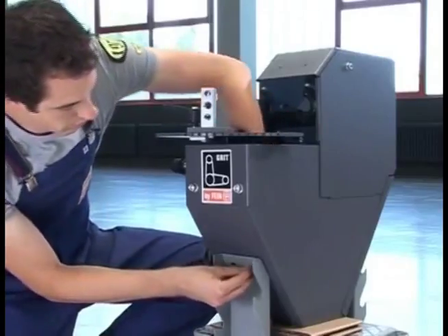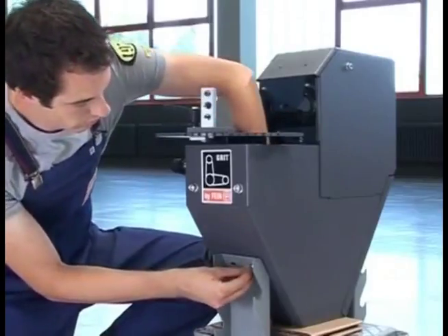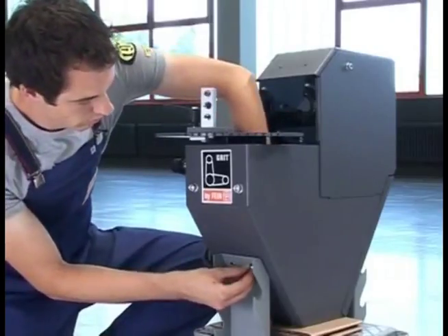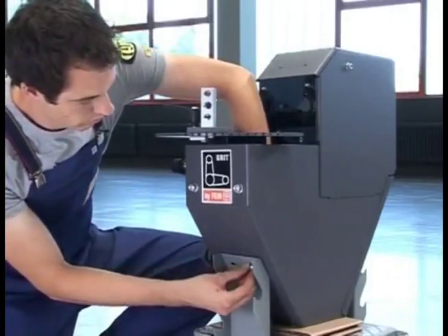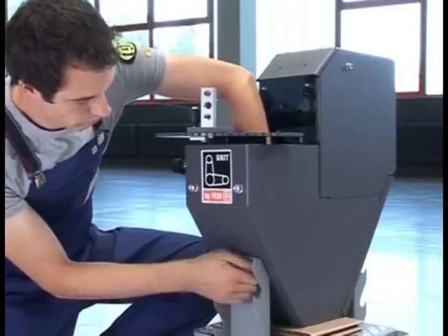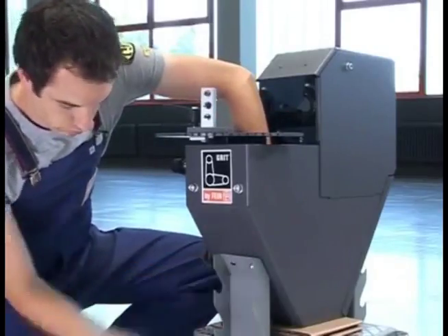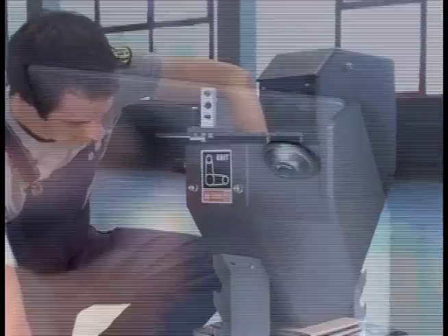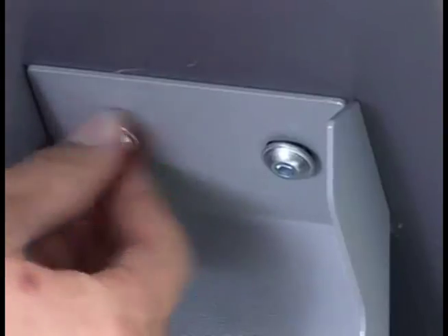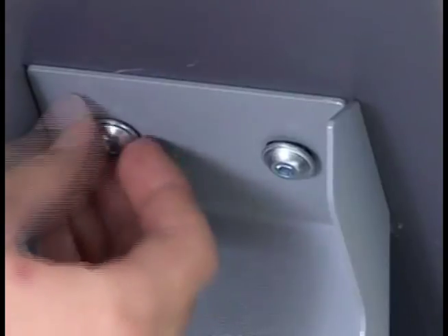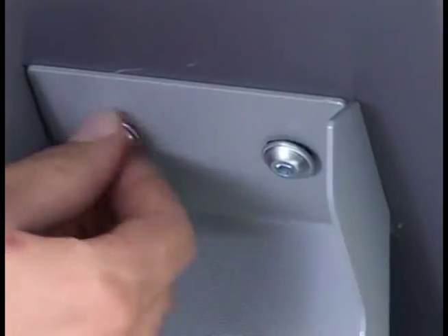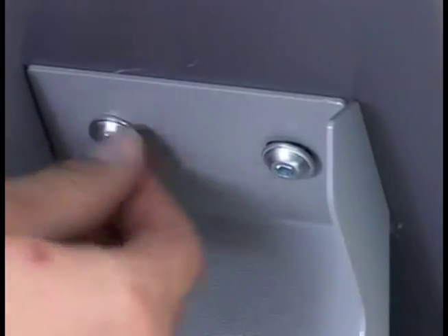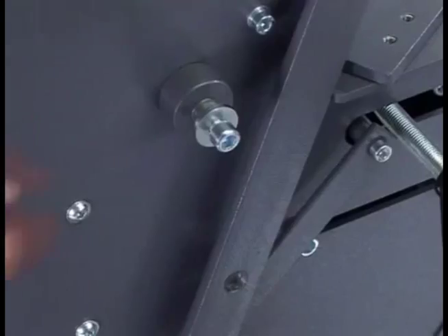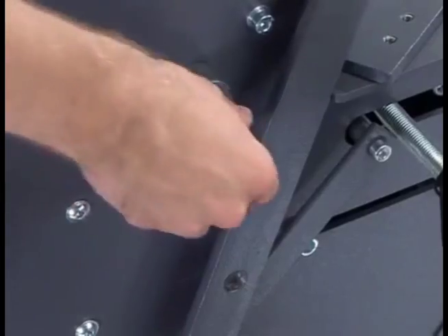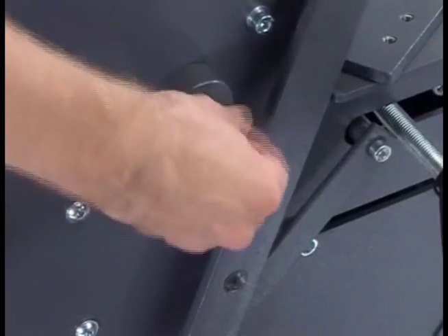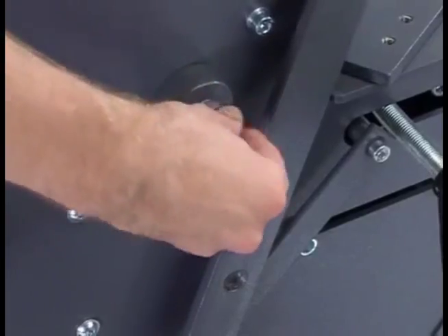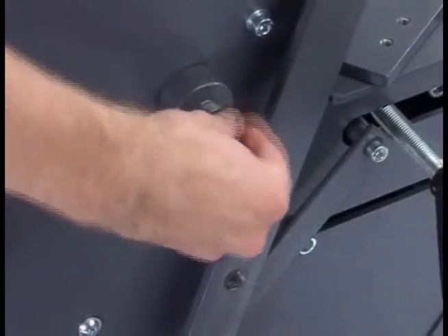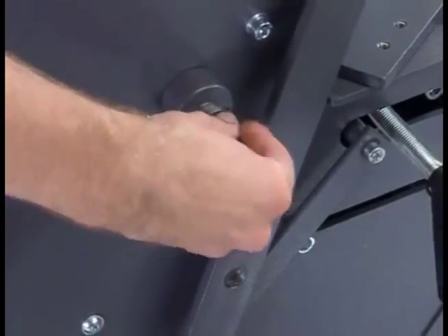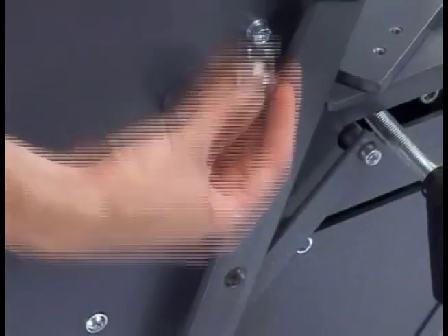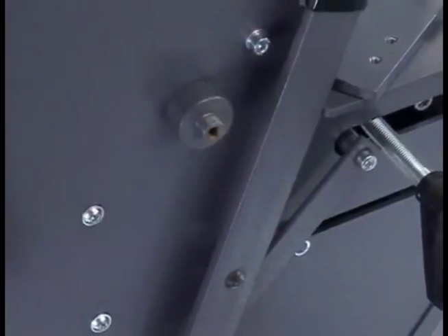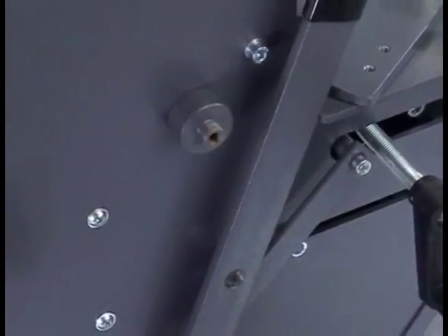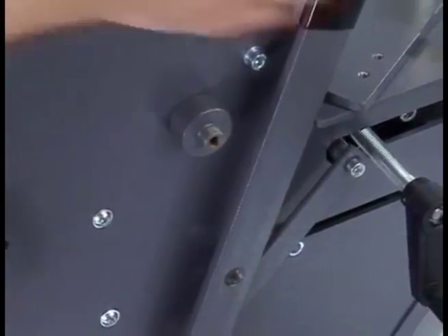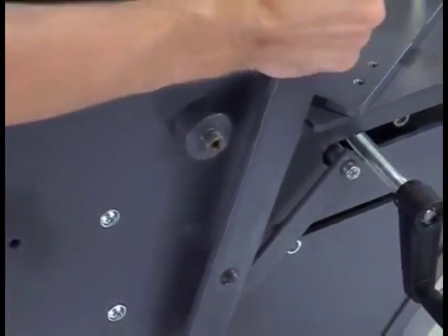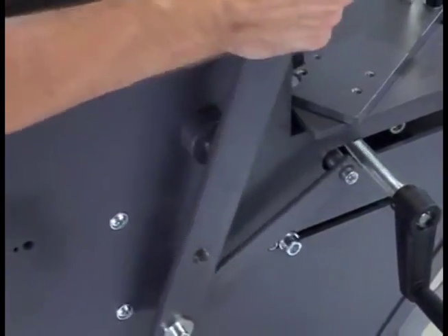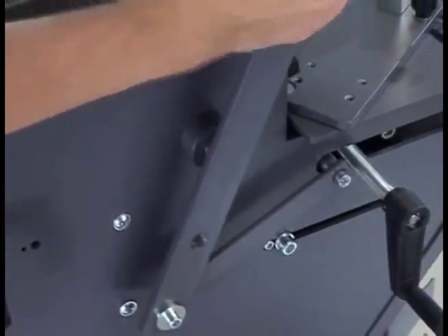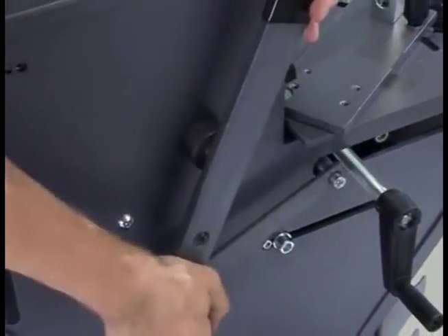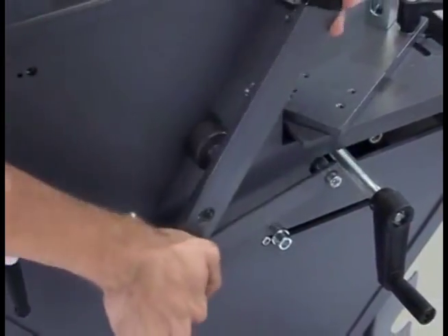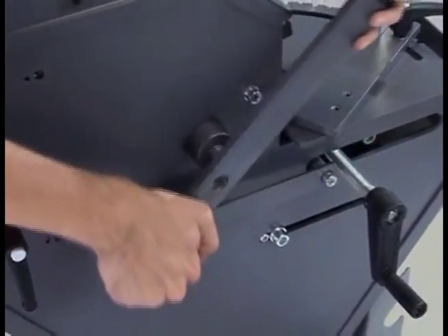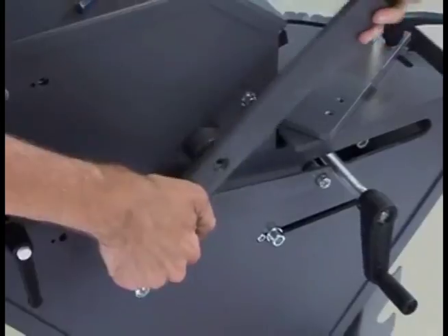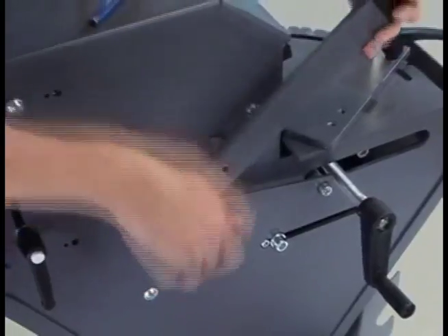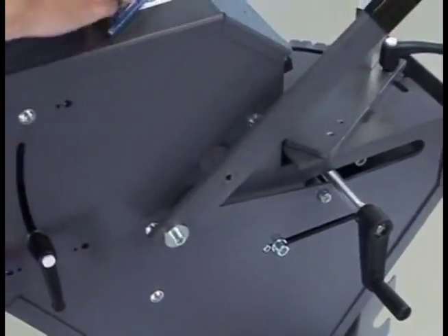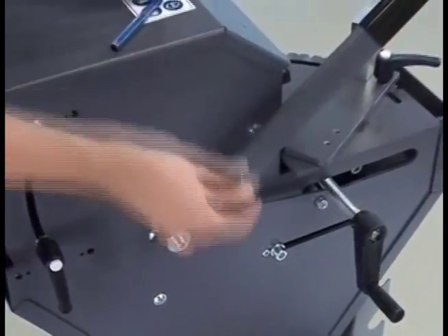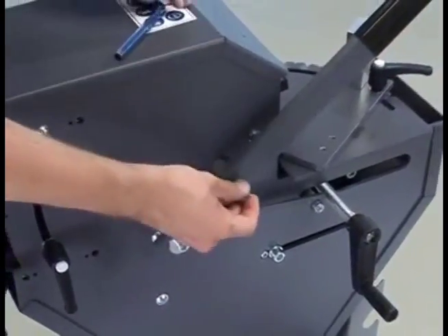Bolt the housing to the device base. For the final assembly of the feed lever, loosen the socket bolt, engage the lever, reinsert the bolt and tighten it.